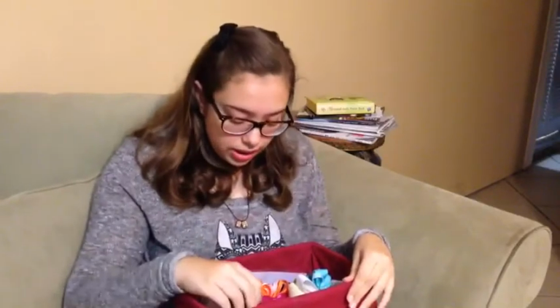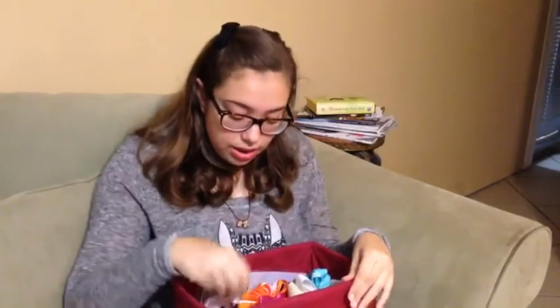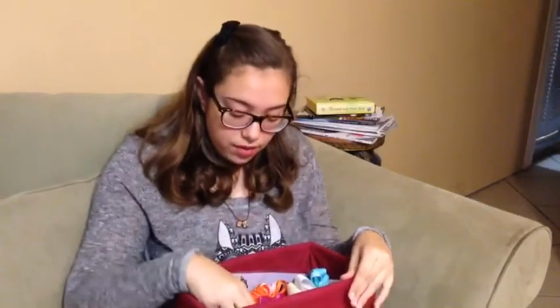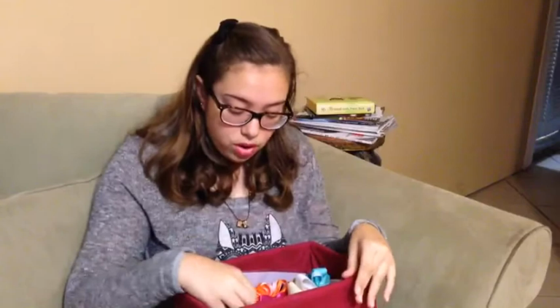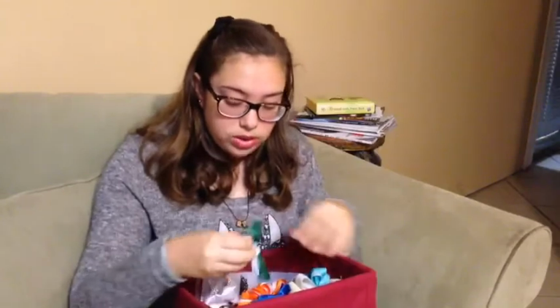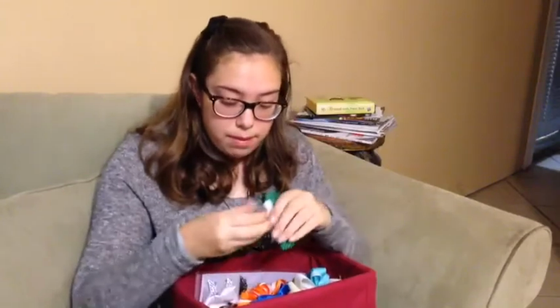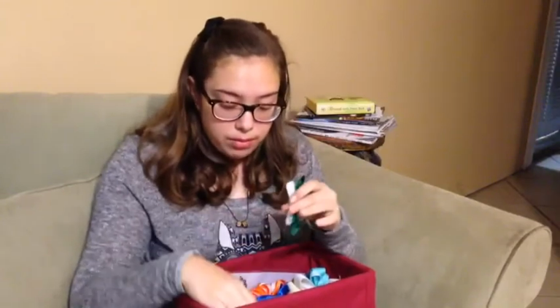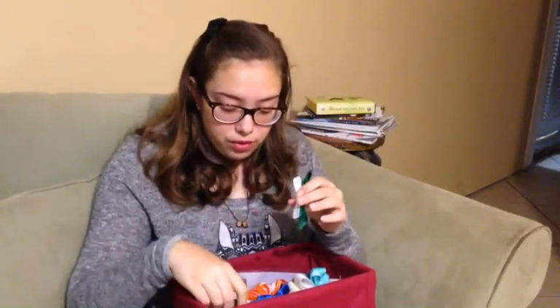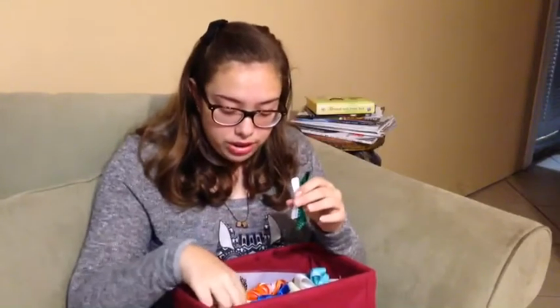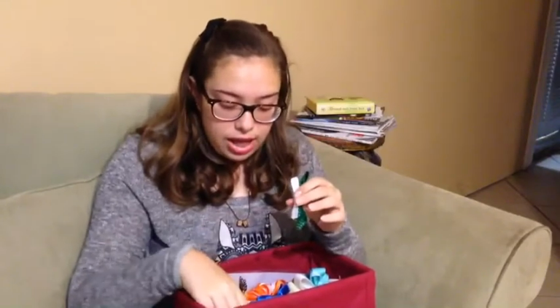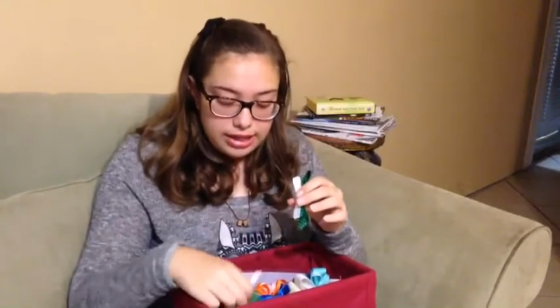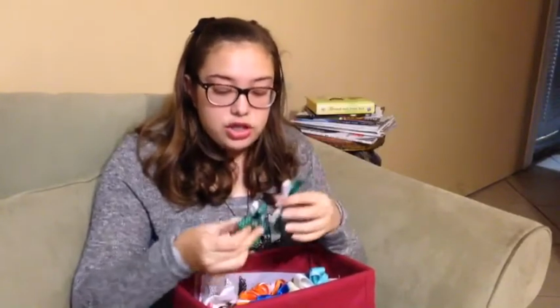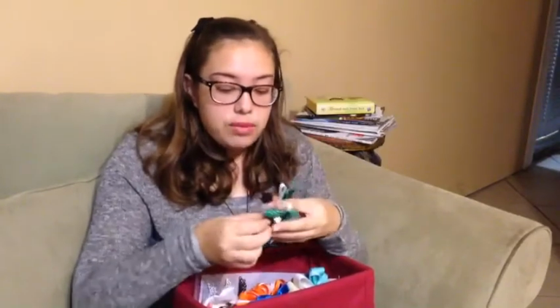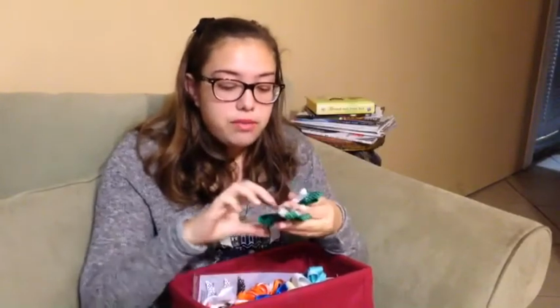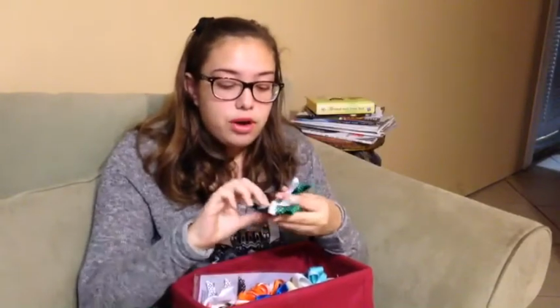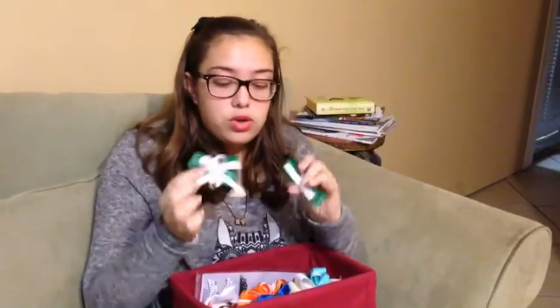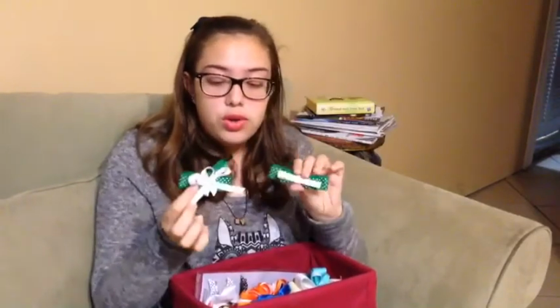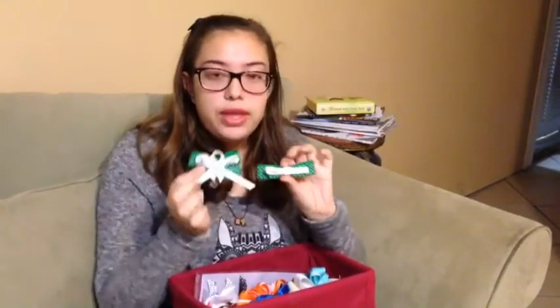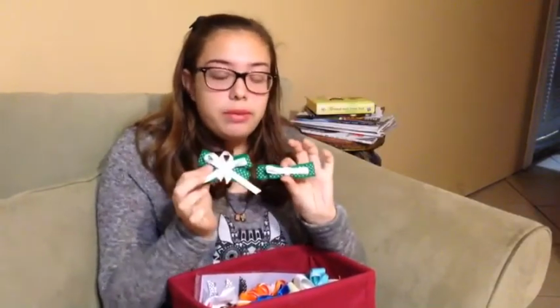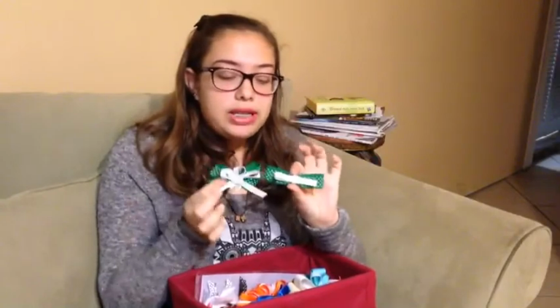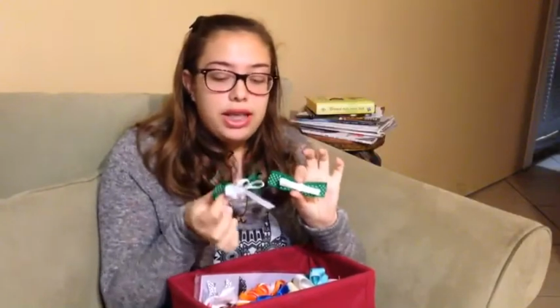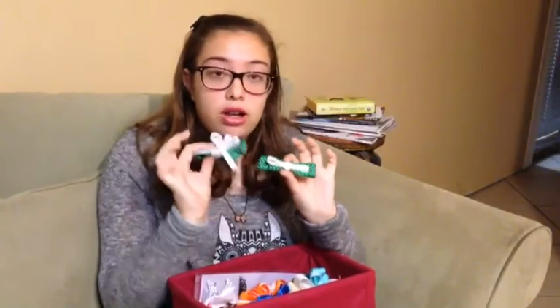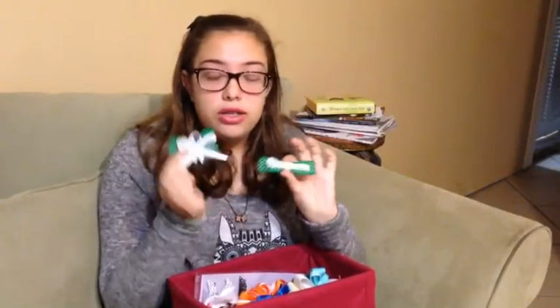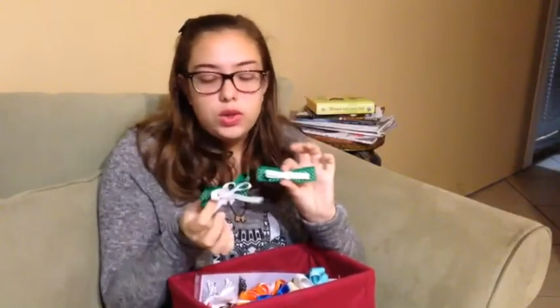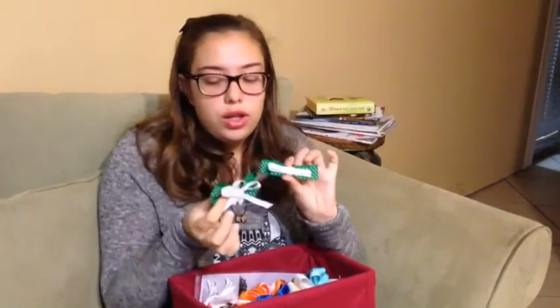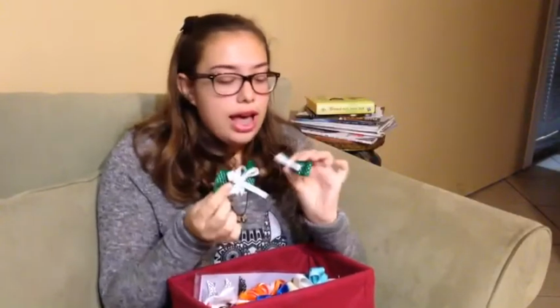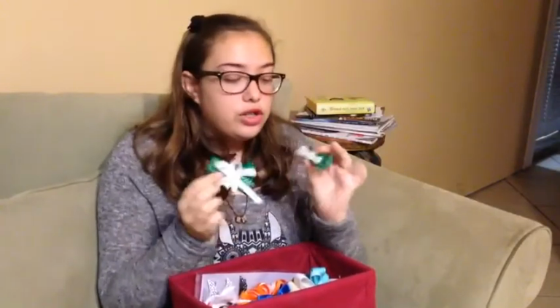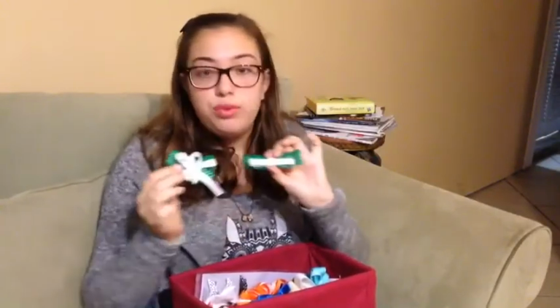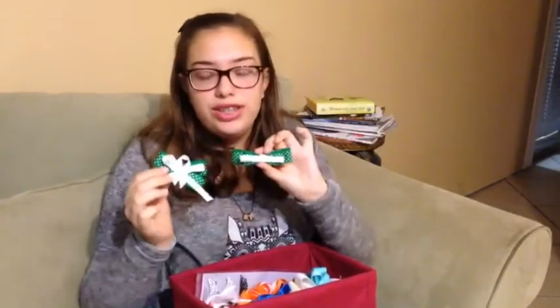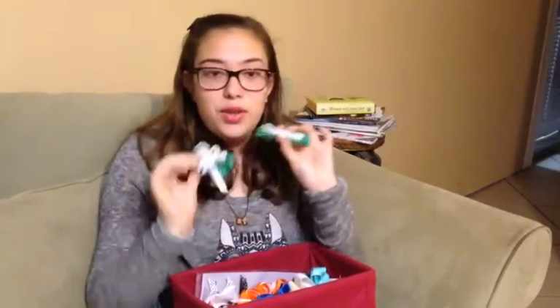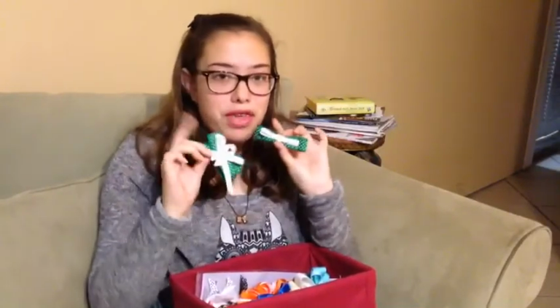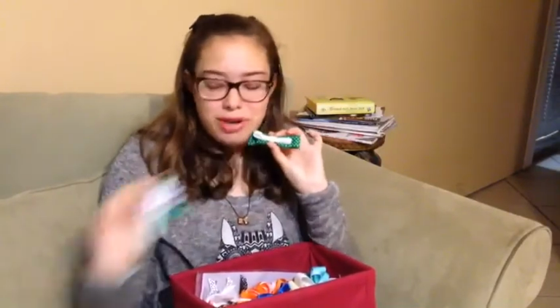Then we have more bows that my mom made for me. She made these for middle school because they're the colors of my school and they're super pretty too — so thanks, Mom!